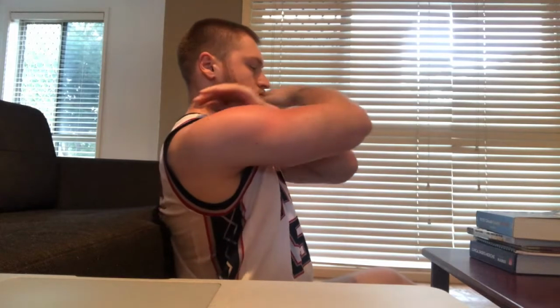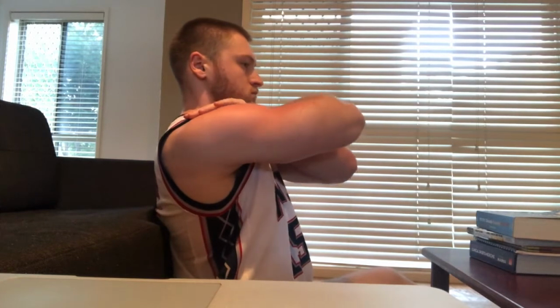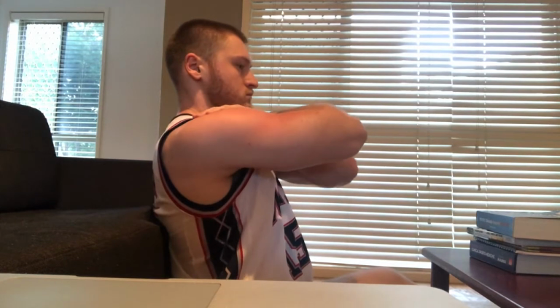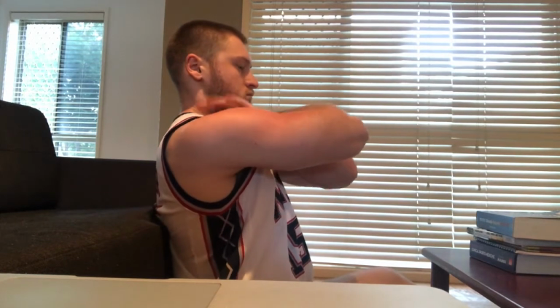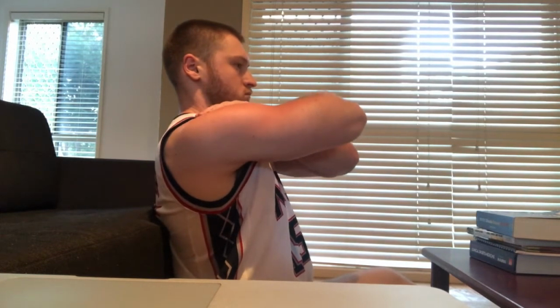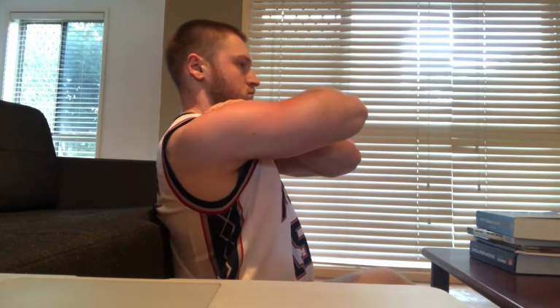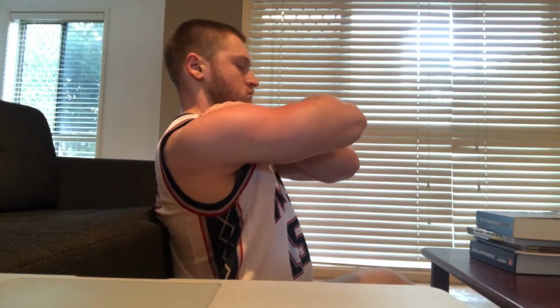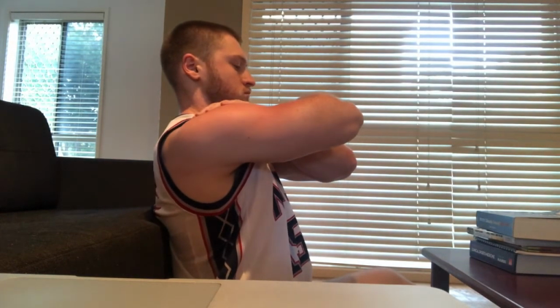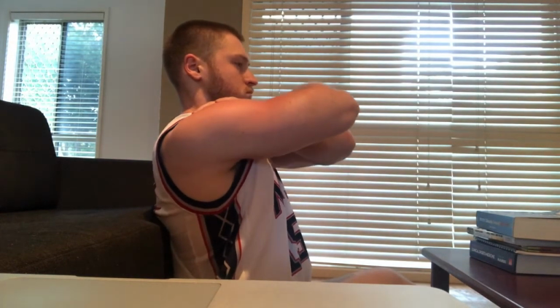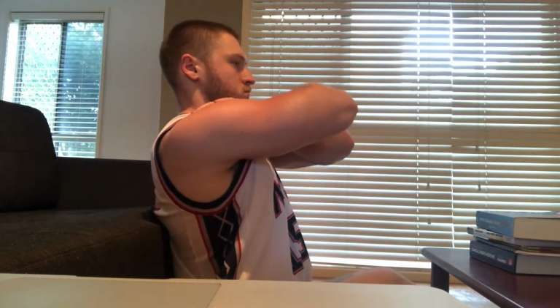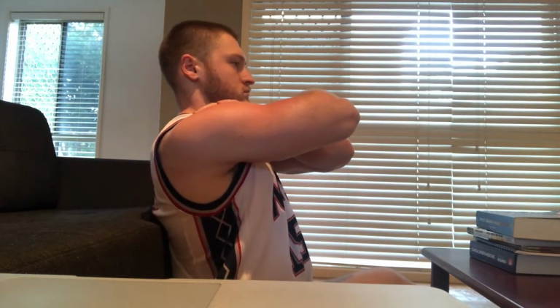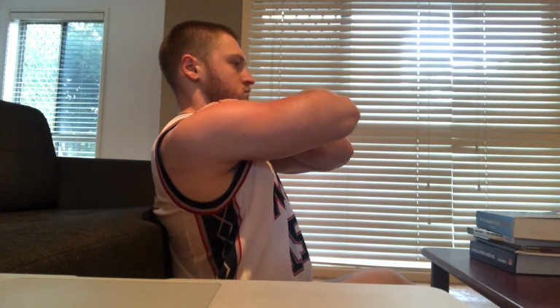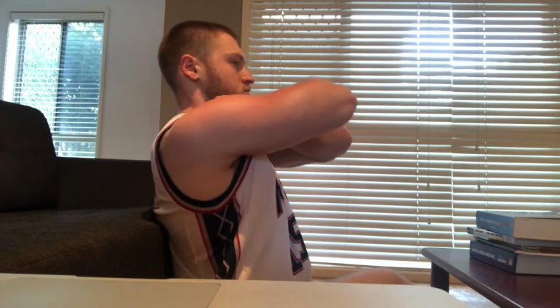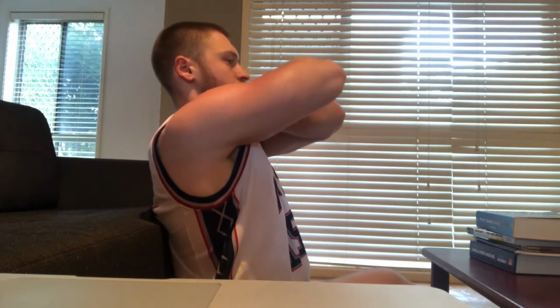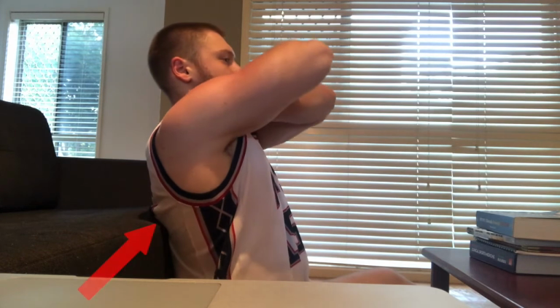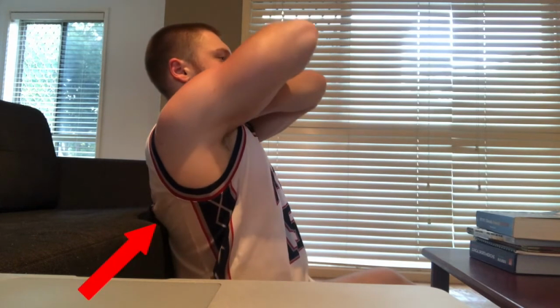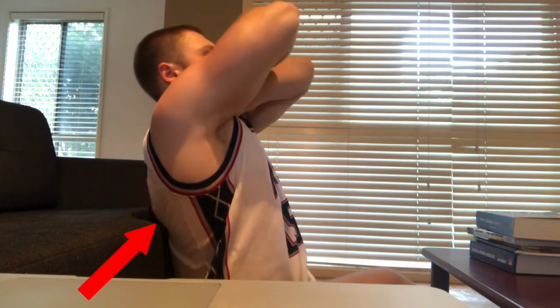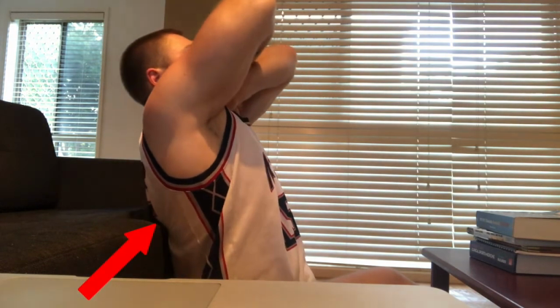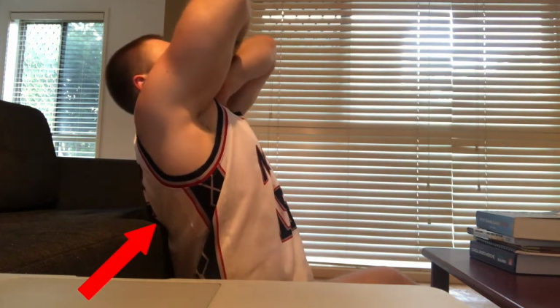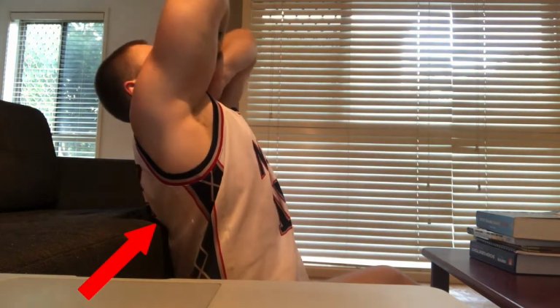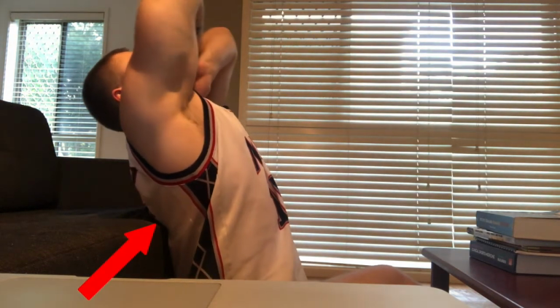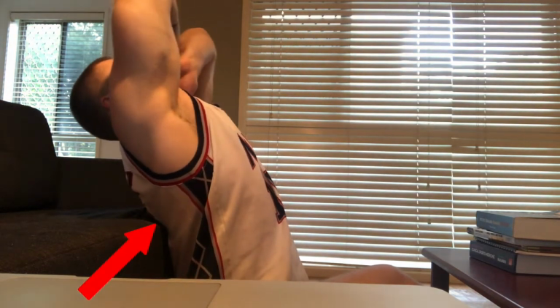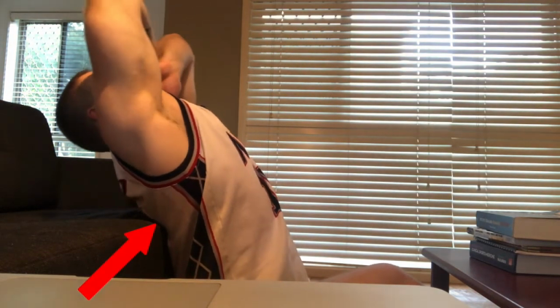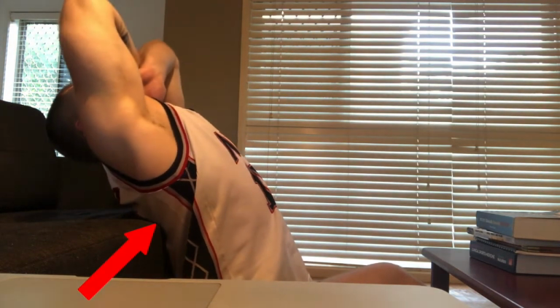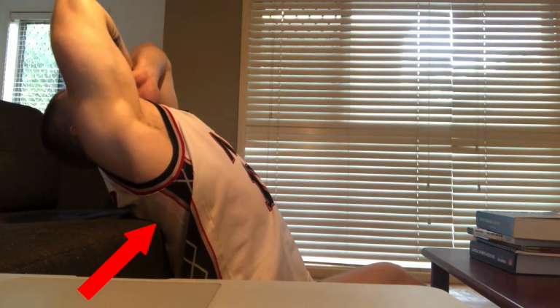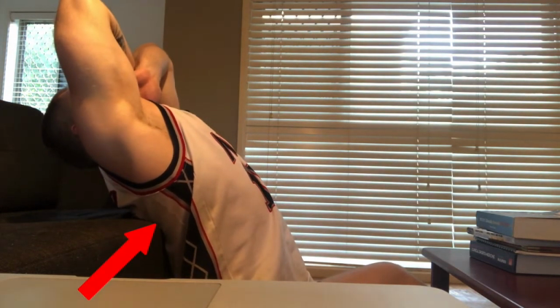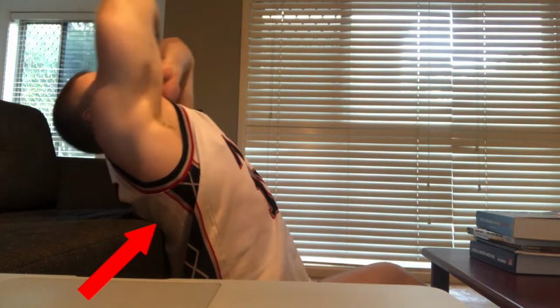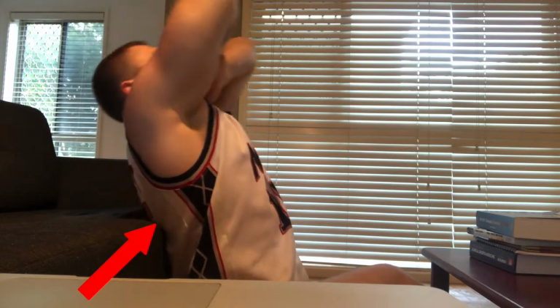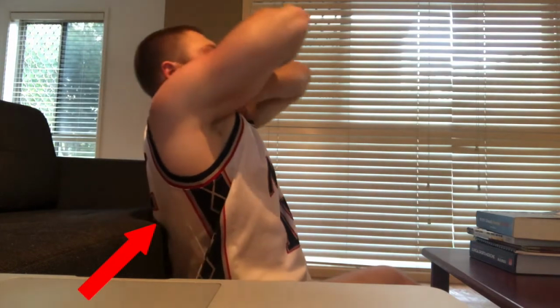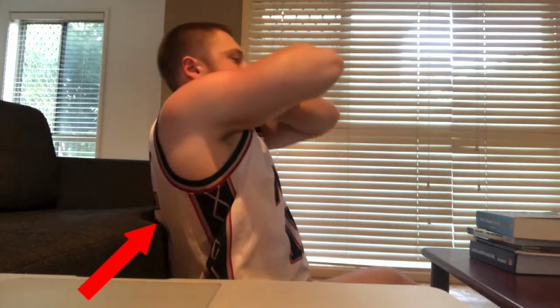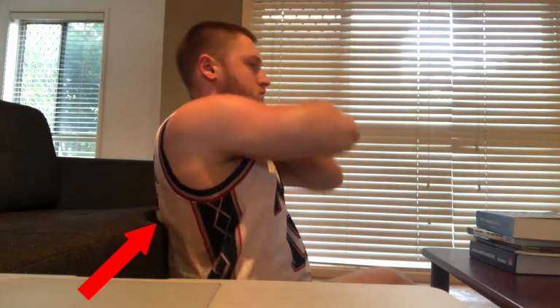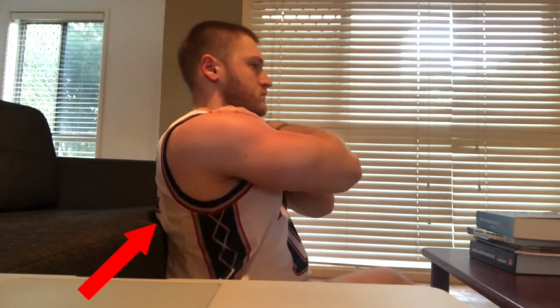The best thing about this exercise is how easily adjustable it is, just by changing how high or low the backrest is where you're sitting. What I've done here is drop off the actual seat of the couch onto the ground, and I've got a completely different angle that I'm now extending over.